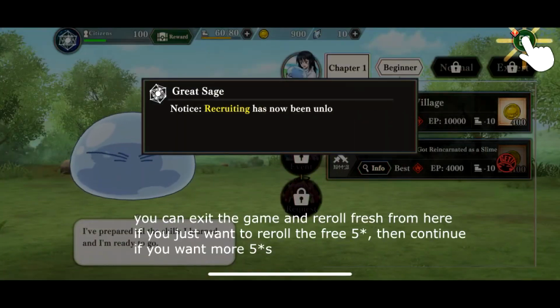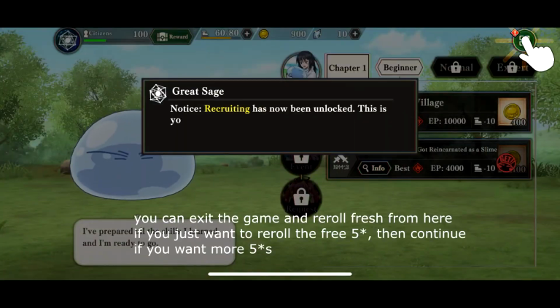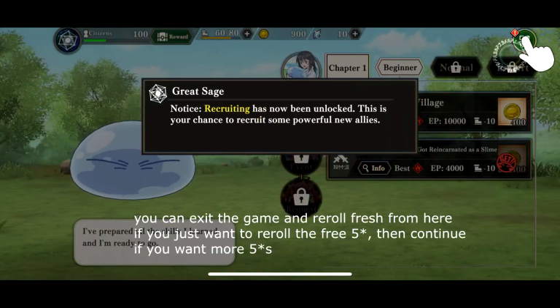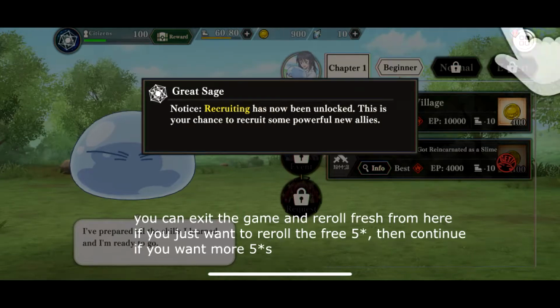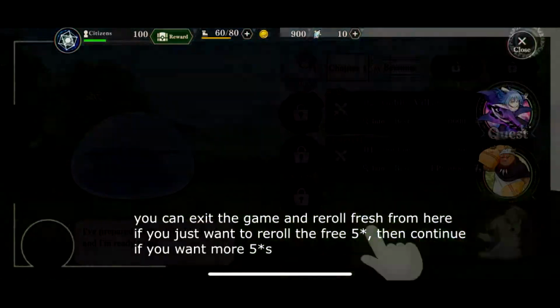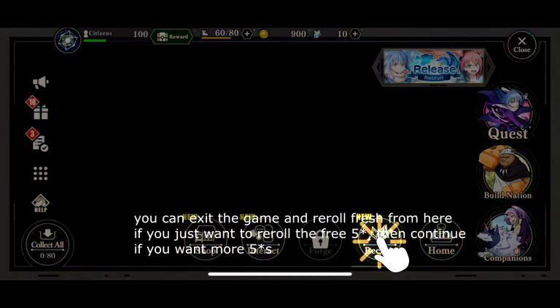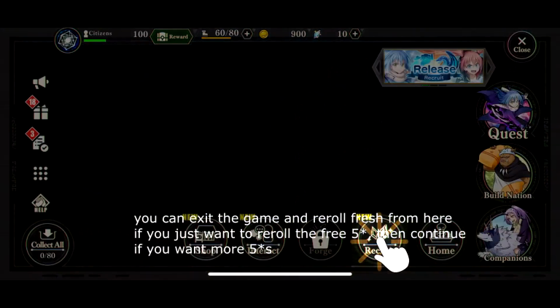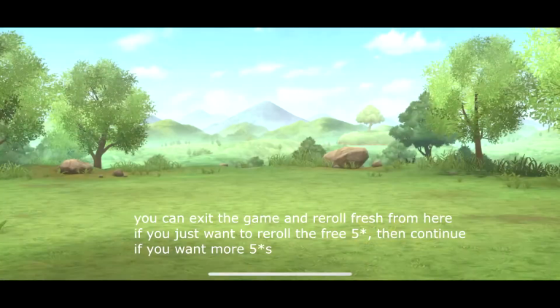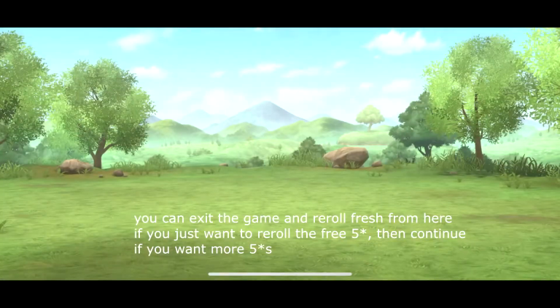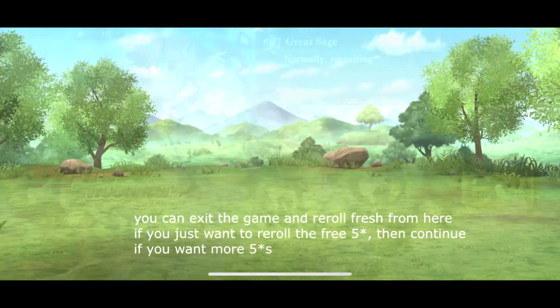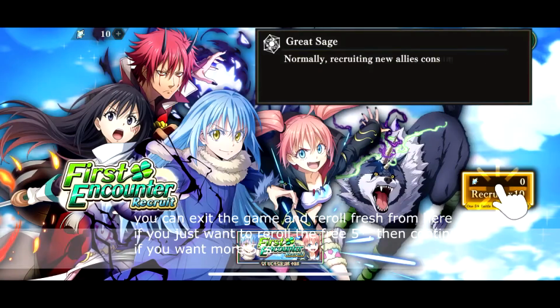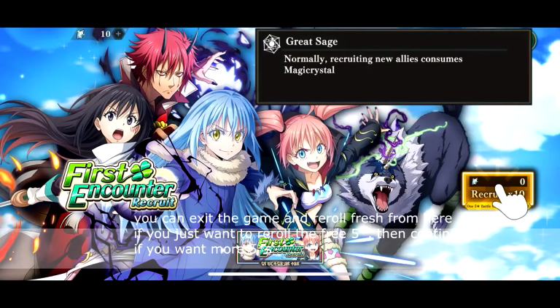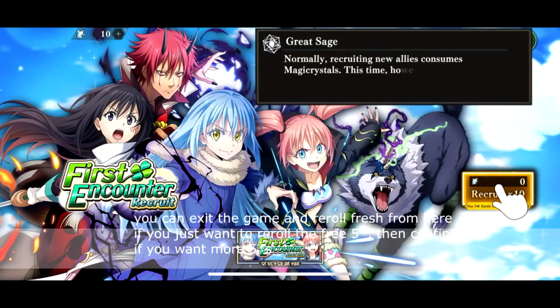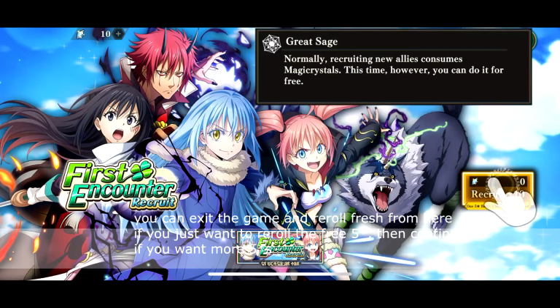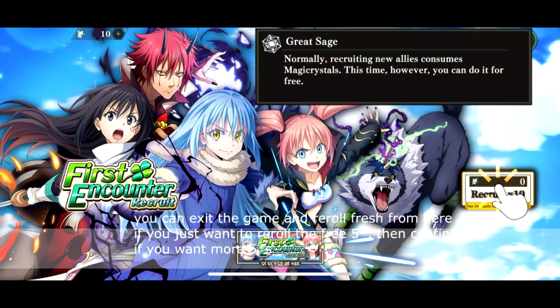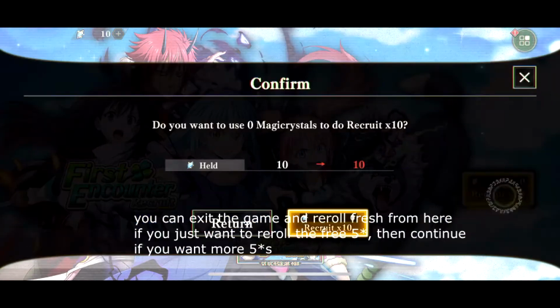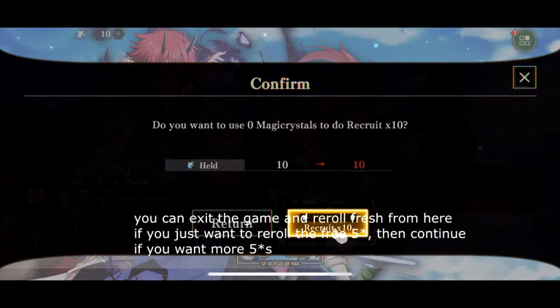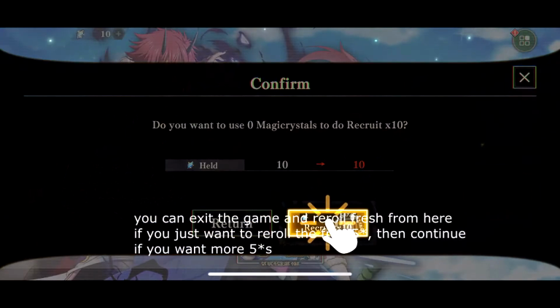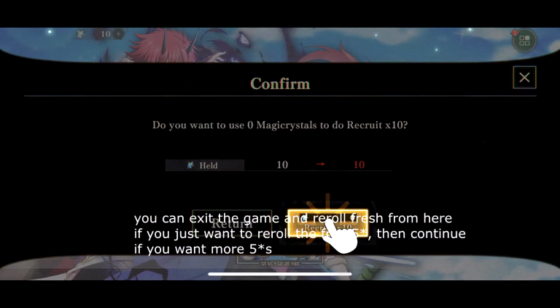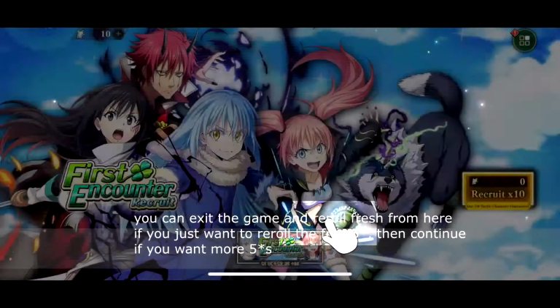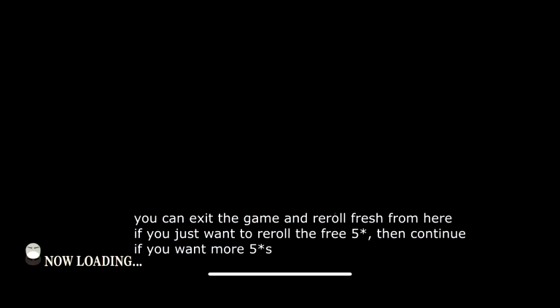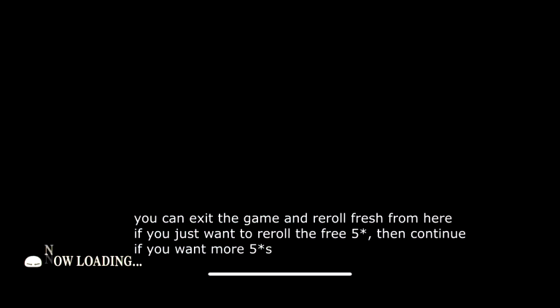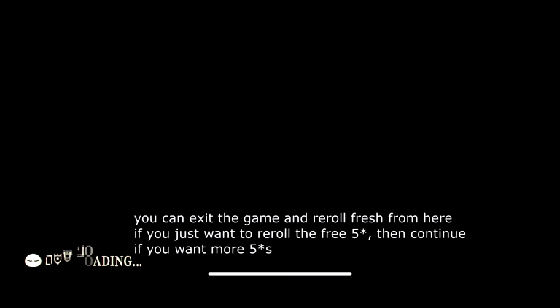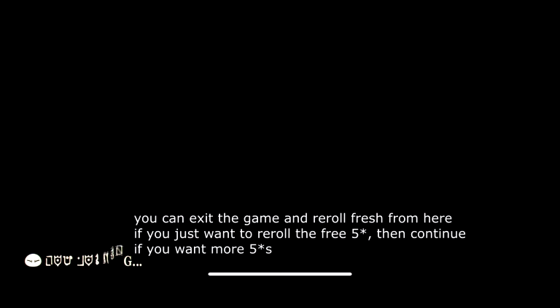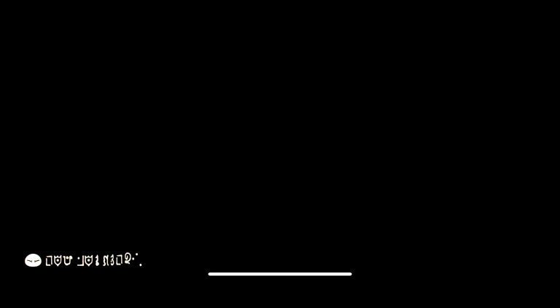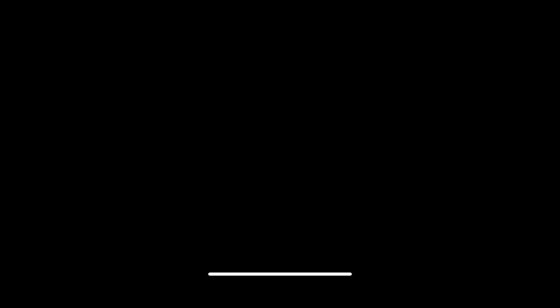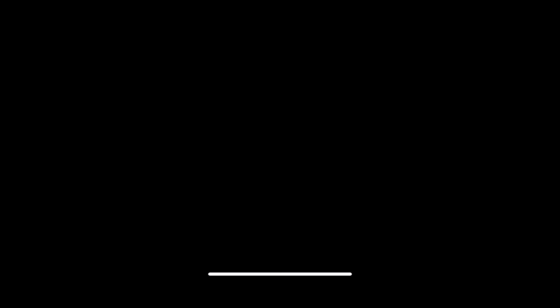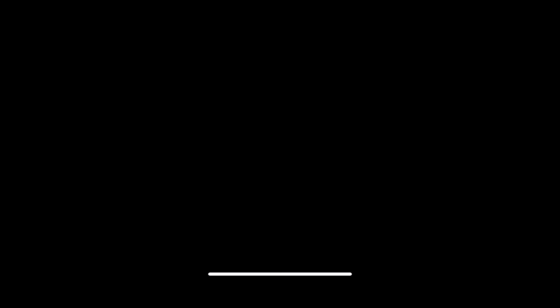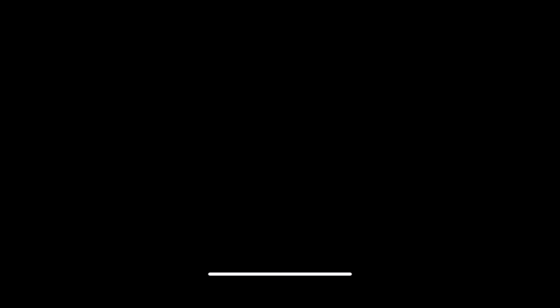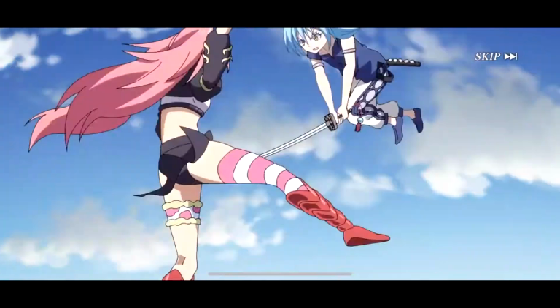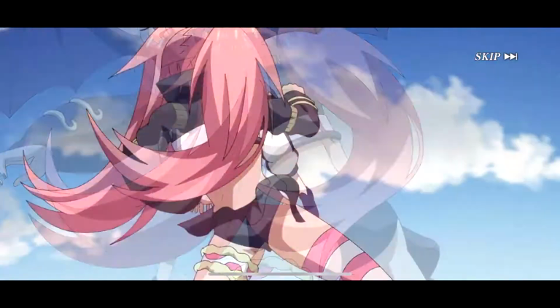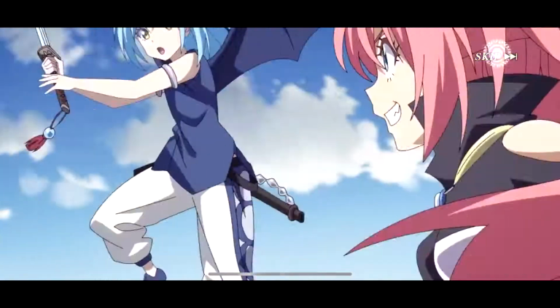So you're going to go right into your 10-pull. This 10-pull is your guaranteed 5-star. Of course, it's the 5-star you want. So I just got my Winn Milim here.